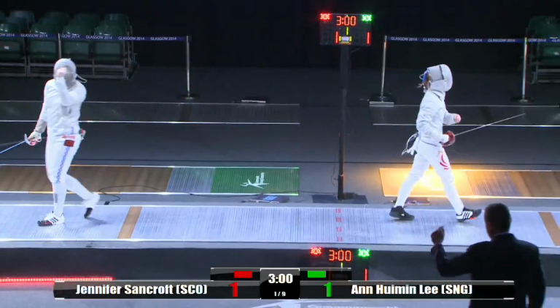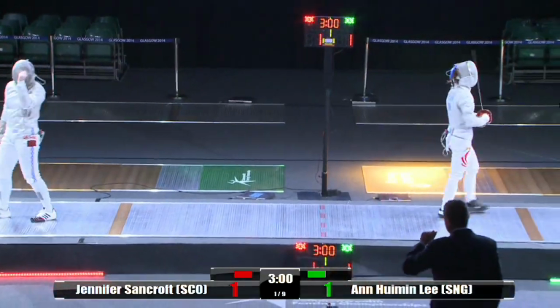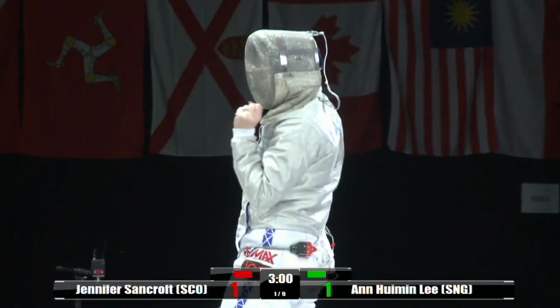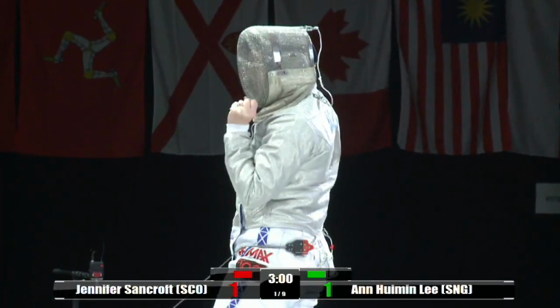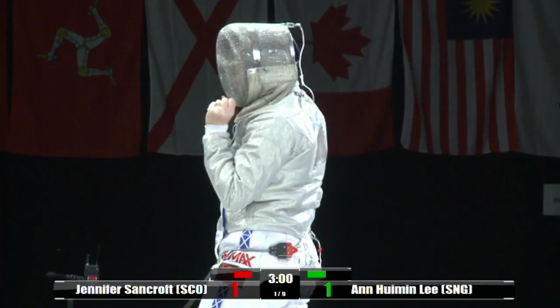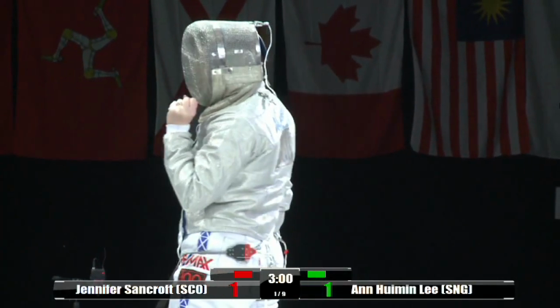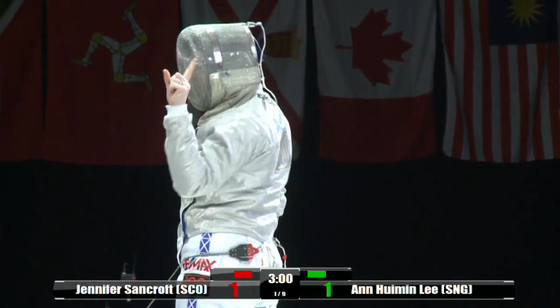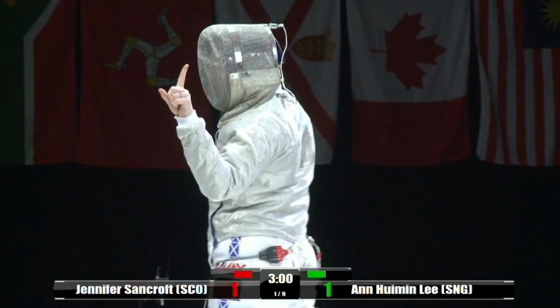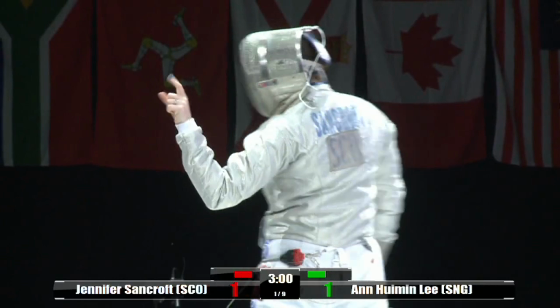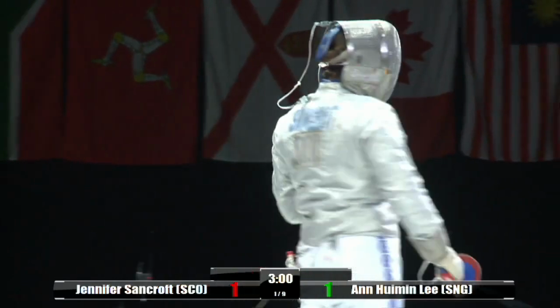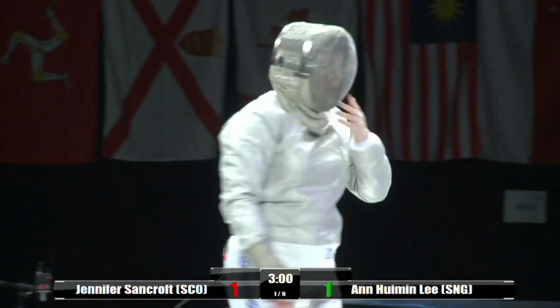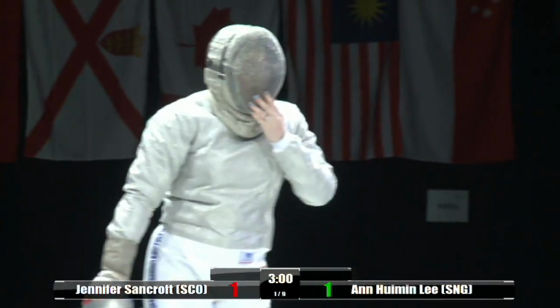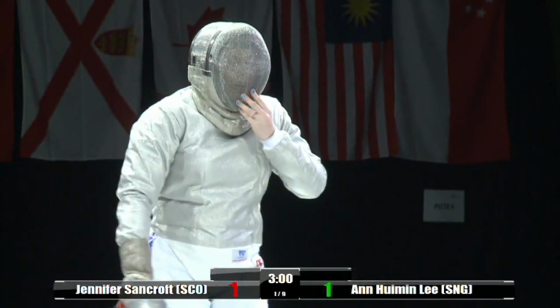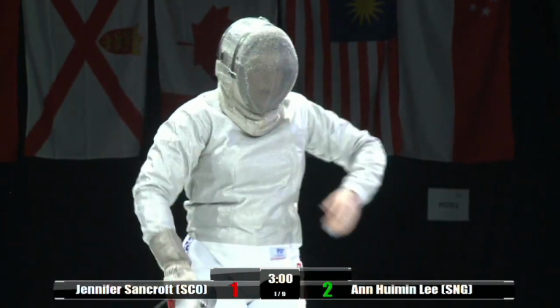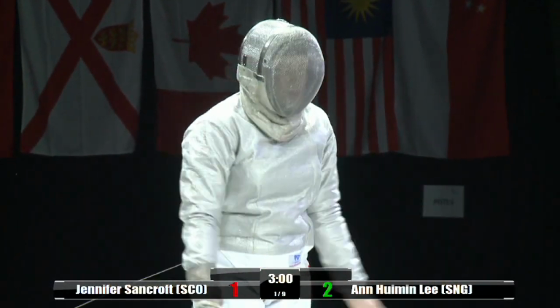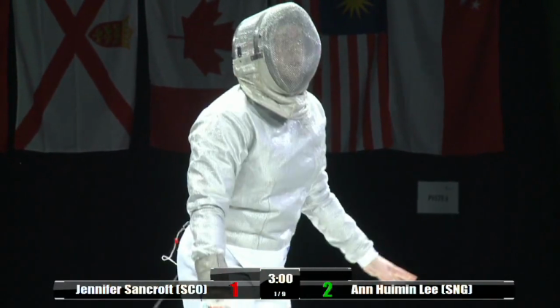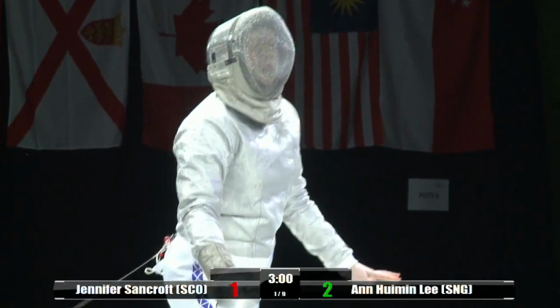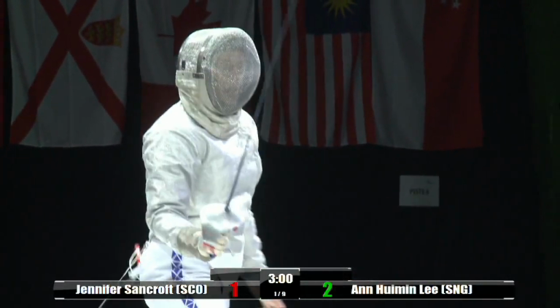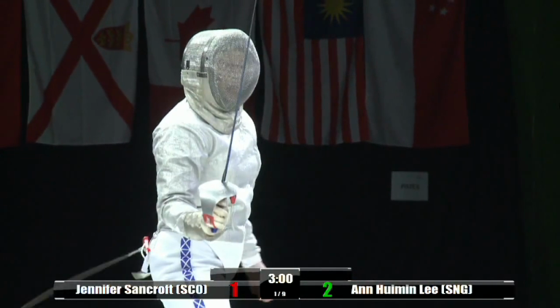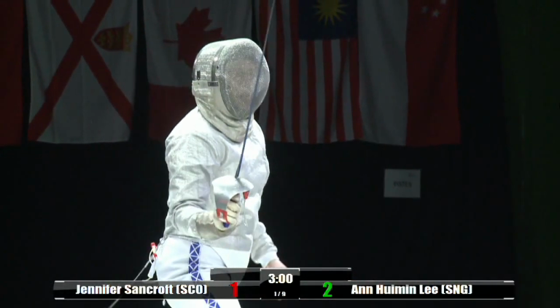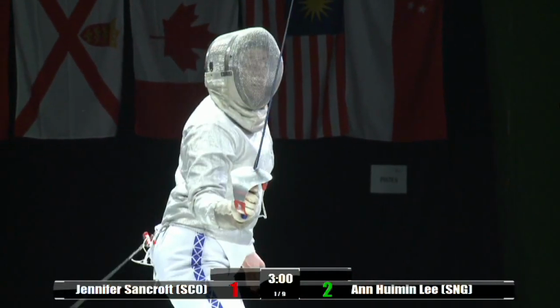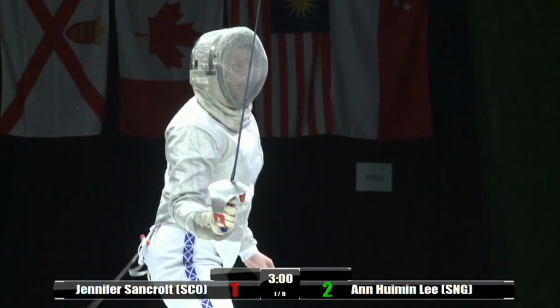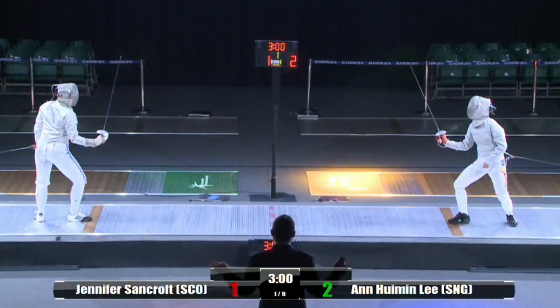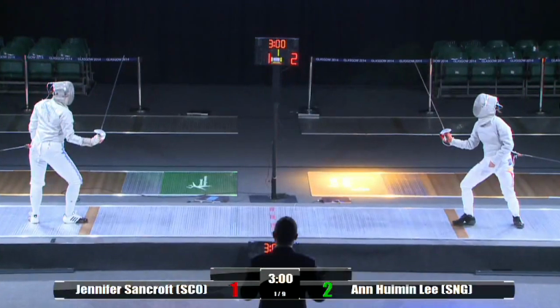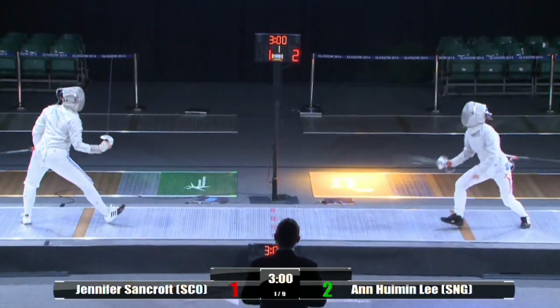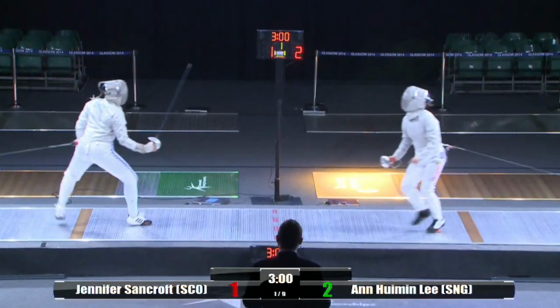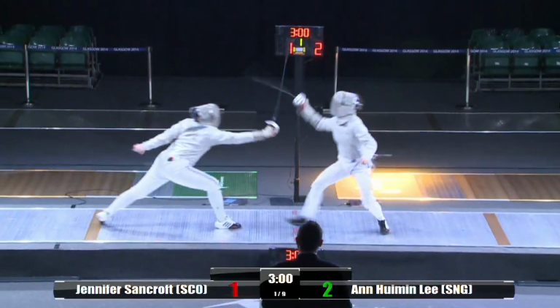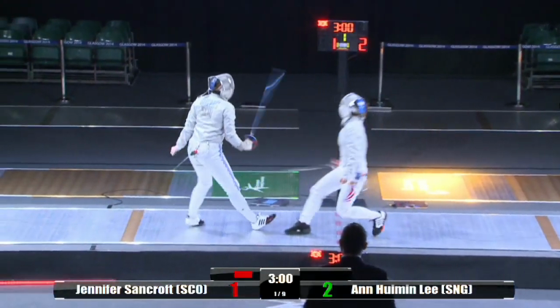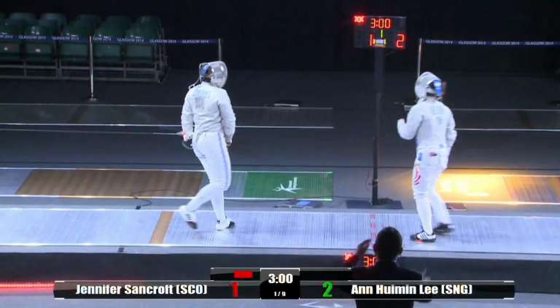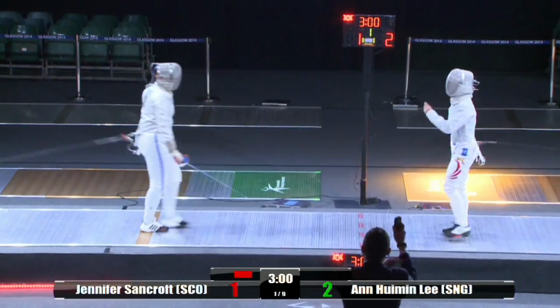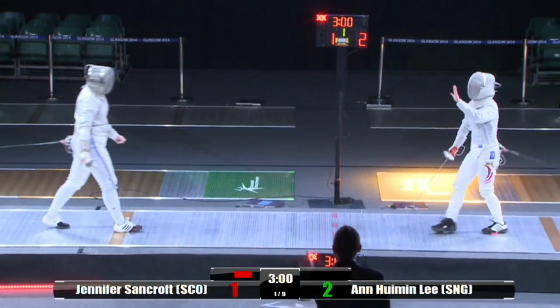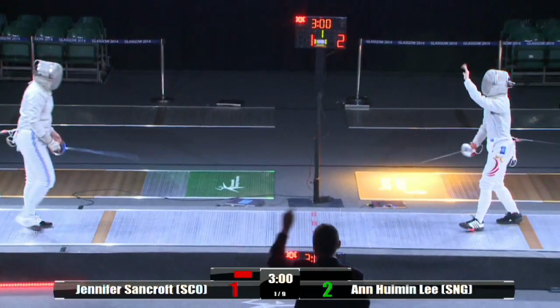So we're more likely to see that slashing motion rather than just the lunging motion we've seen in the epi. Yeah, exactly. You do get a lot of points and hits as well, but also a lot of cutting hits.